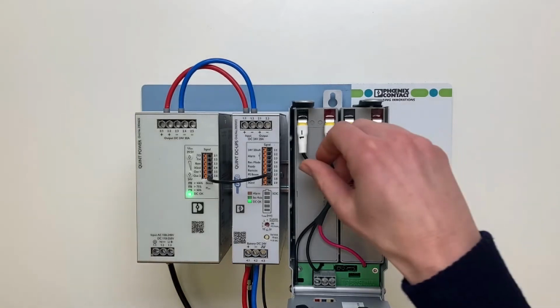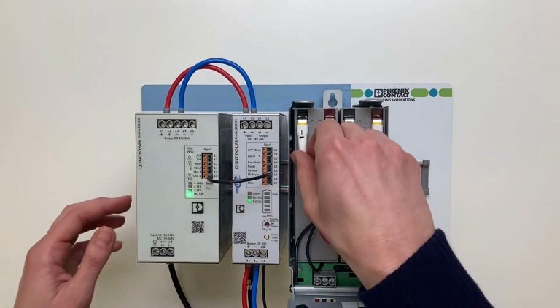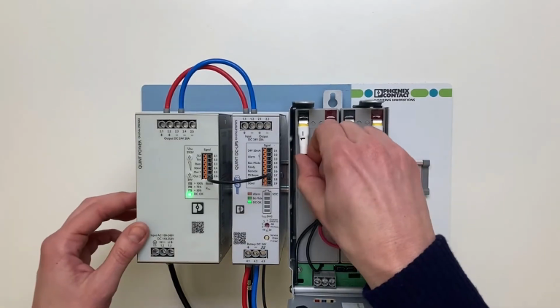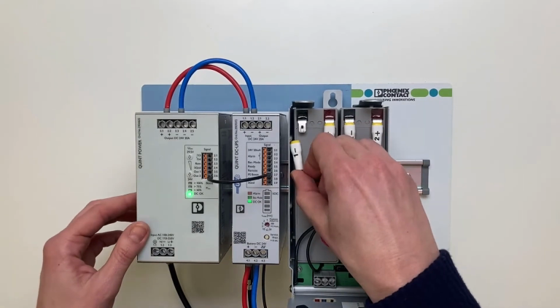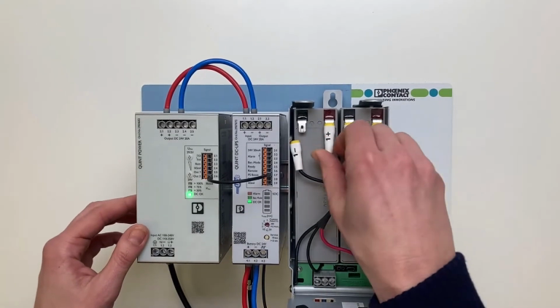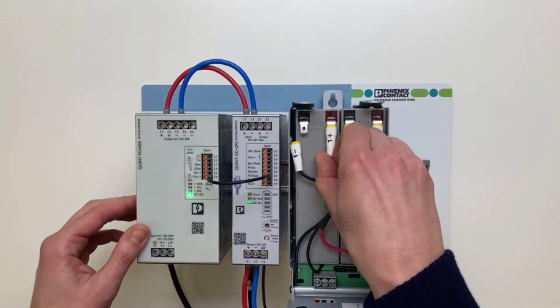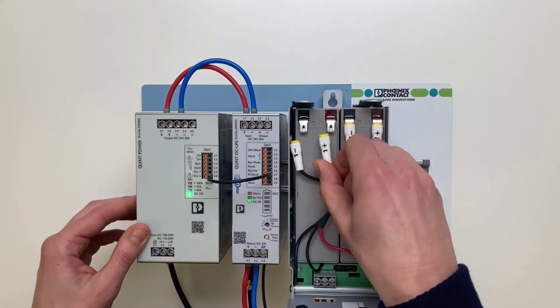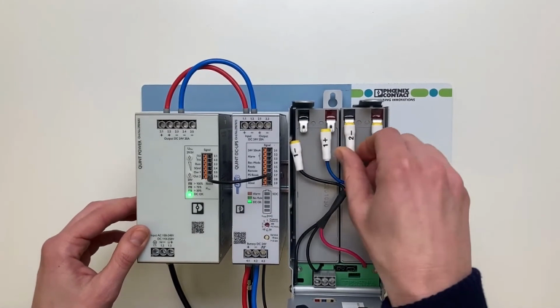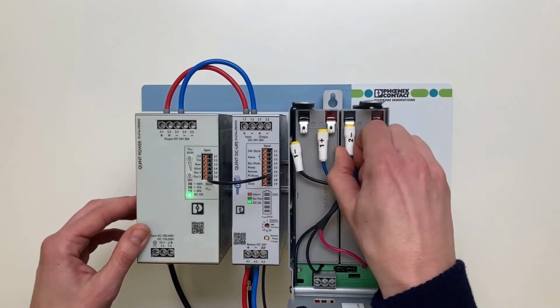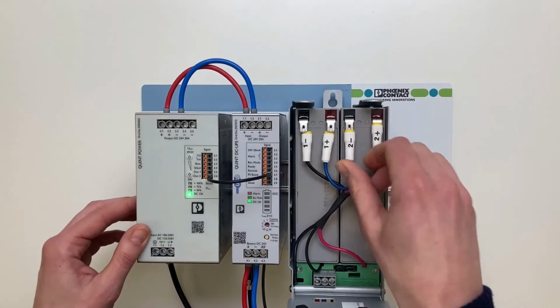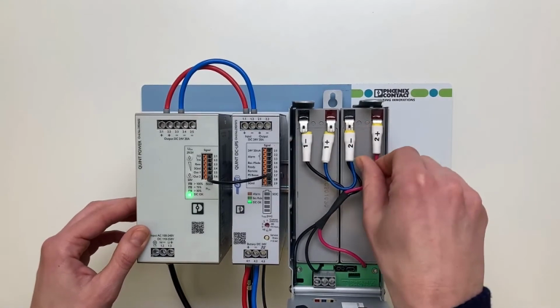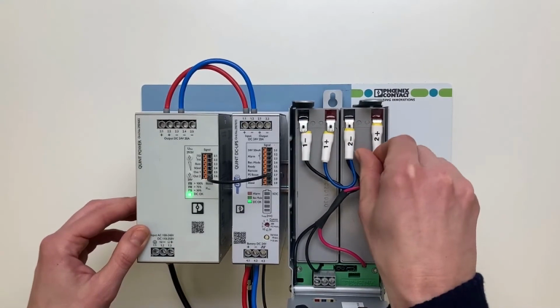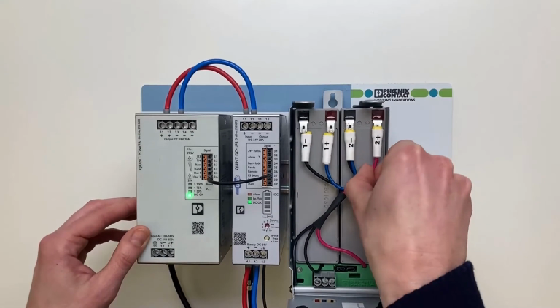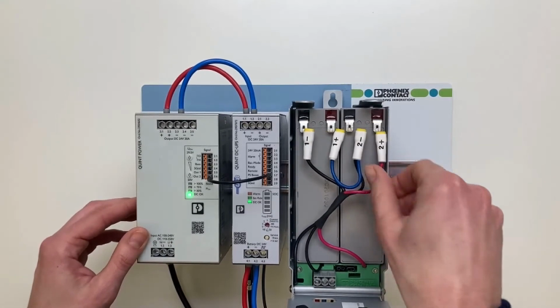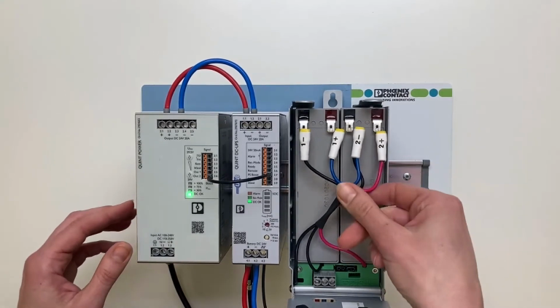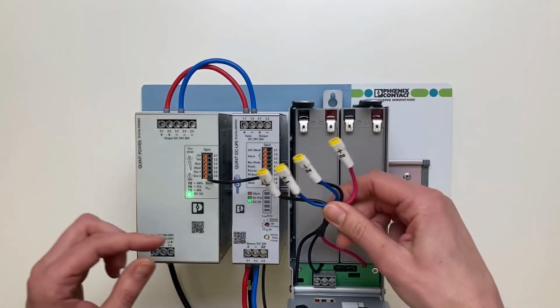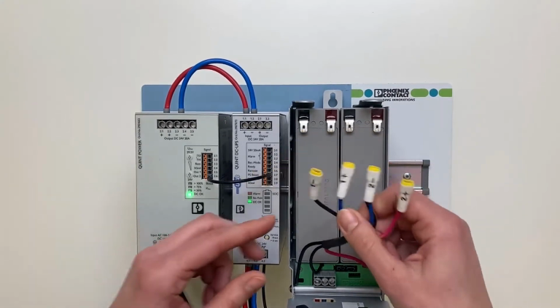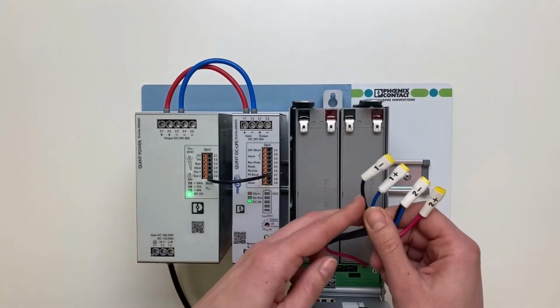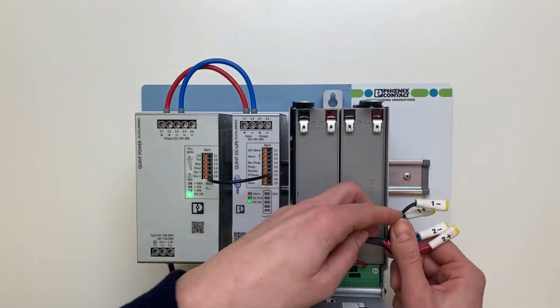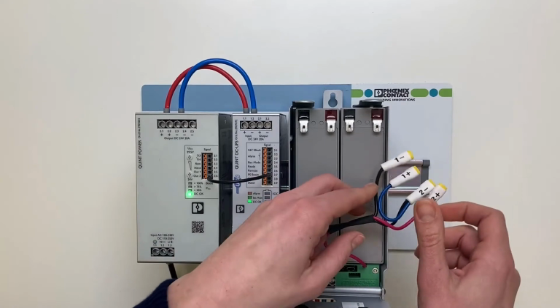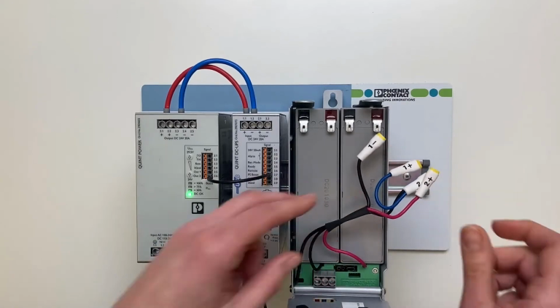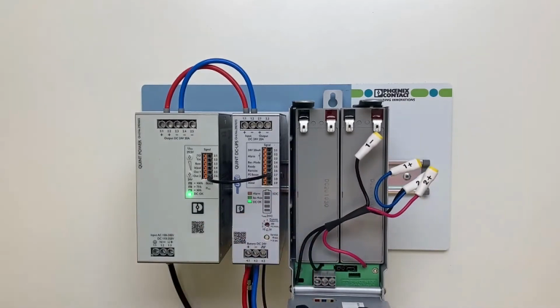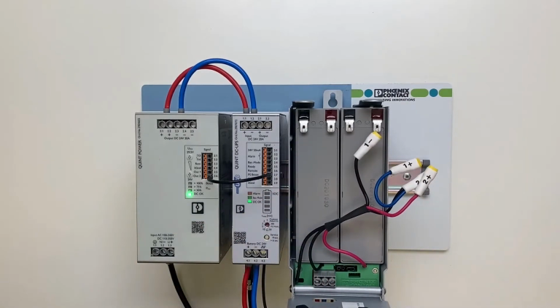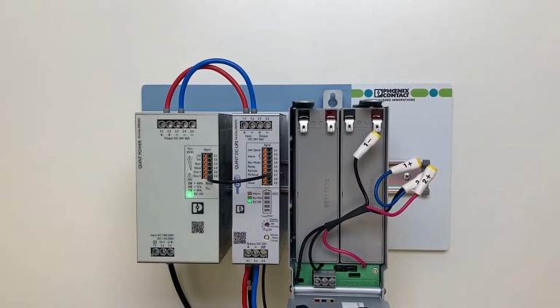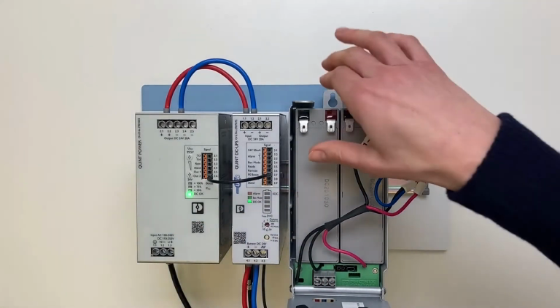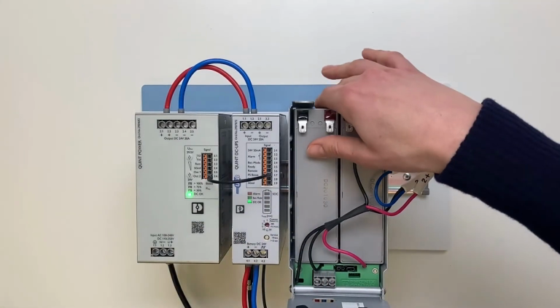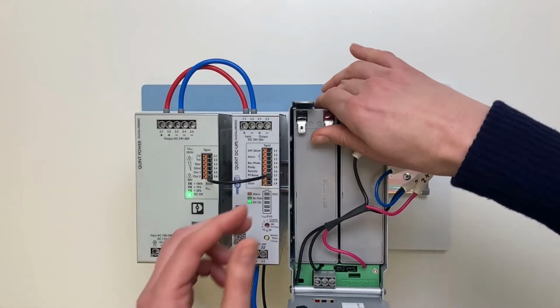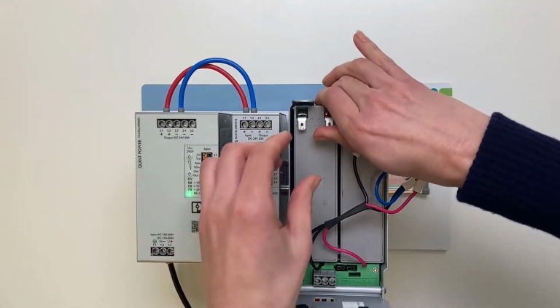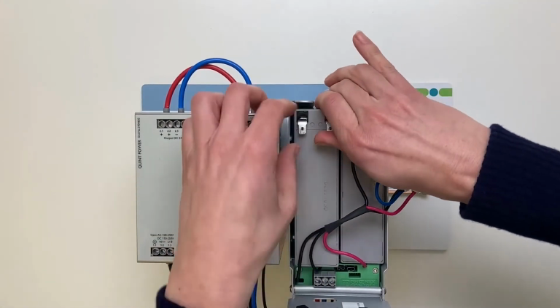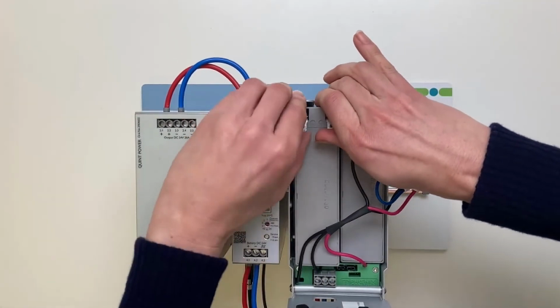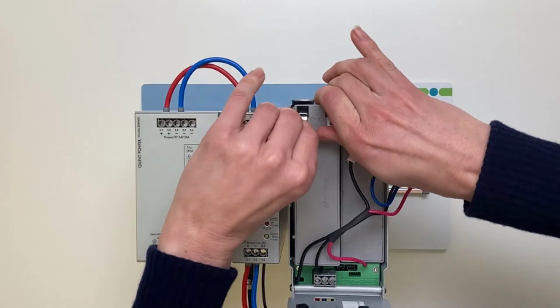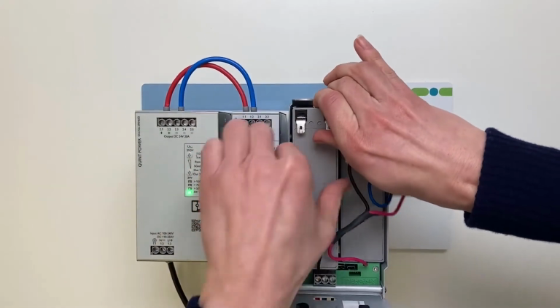Disconnect the internal wiring of the battery block. Avoid short circuit in the process. Remove the batteries and dispose them properly according to the national regulations.